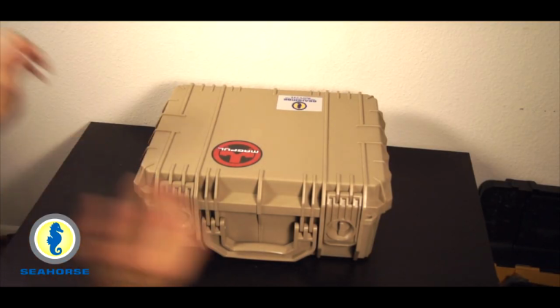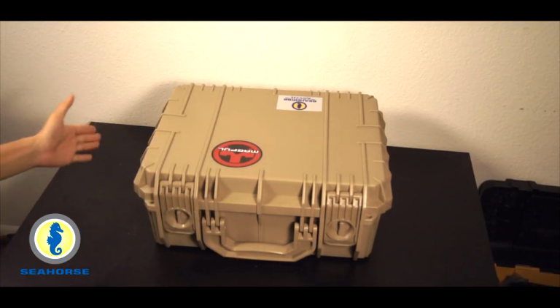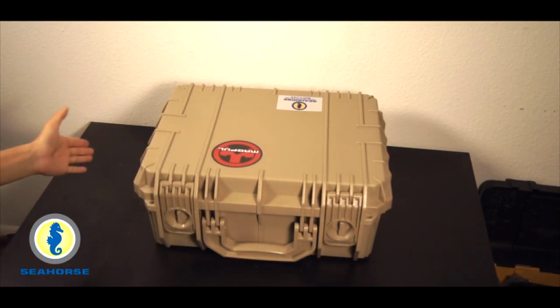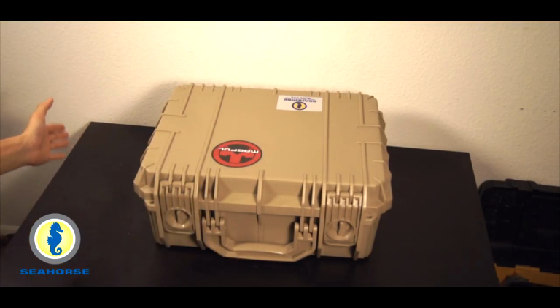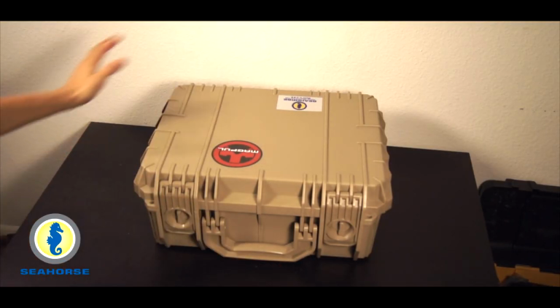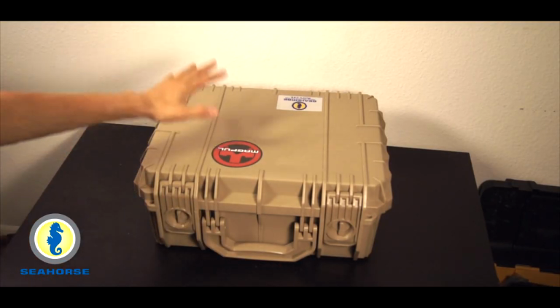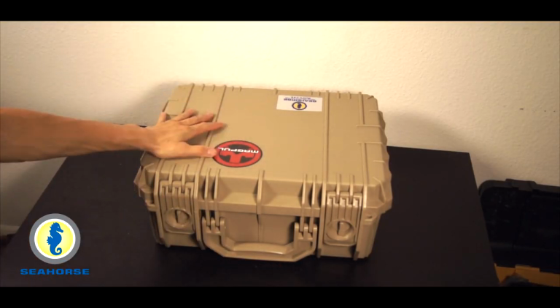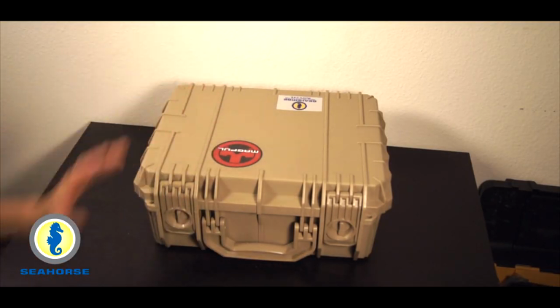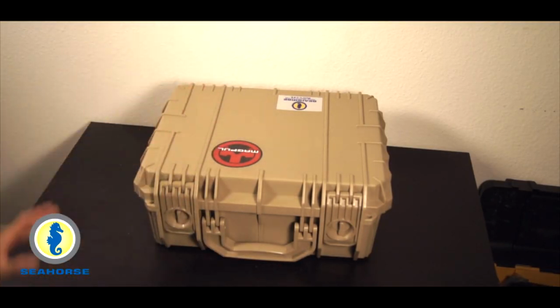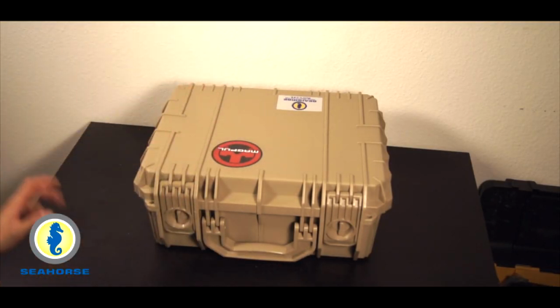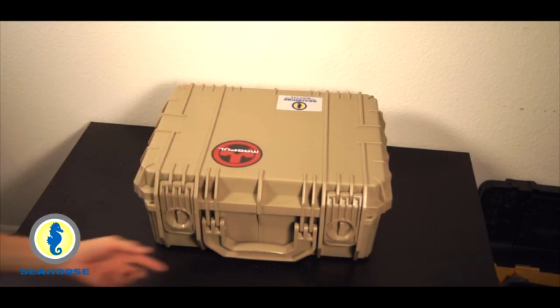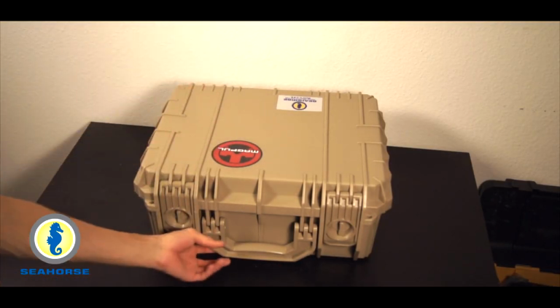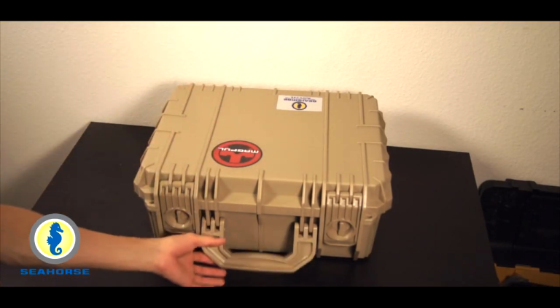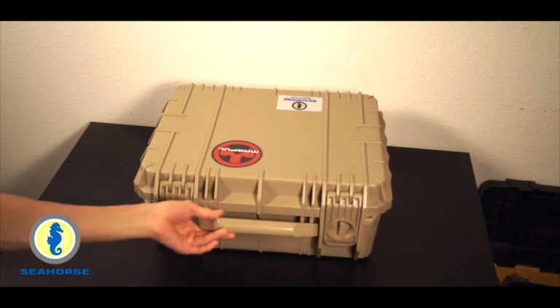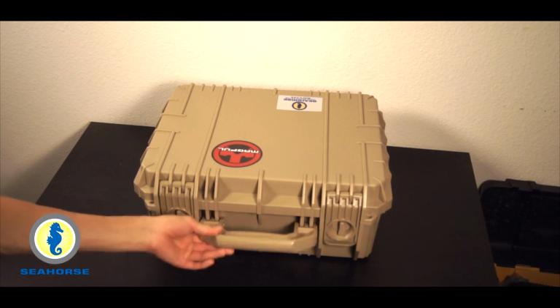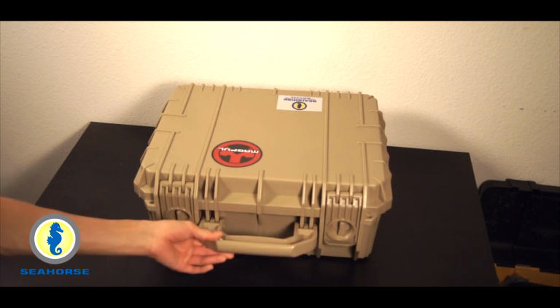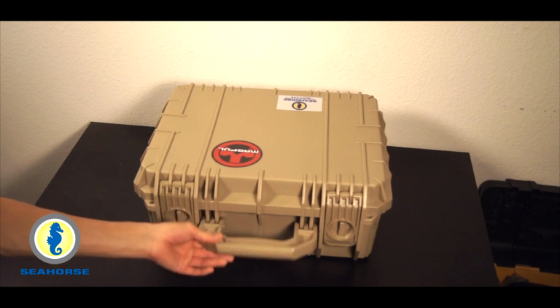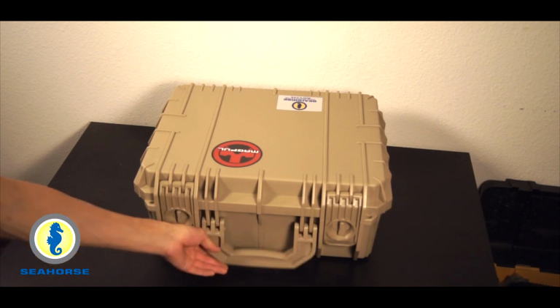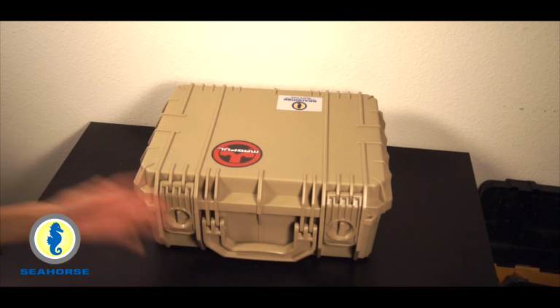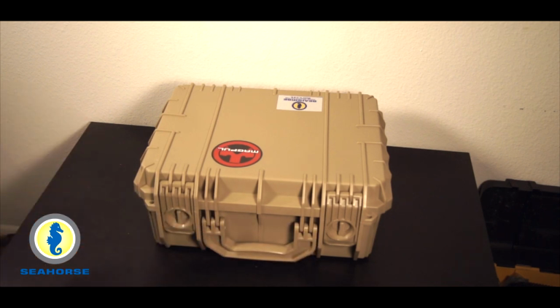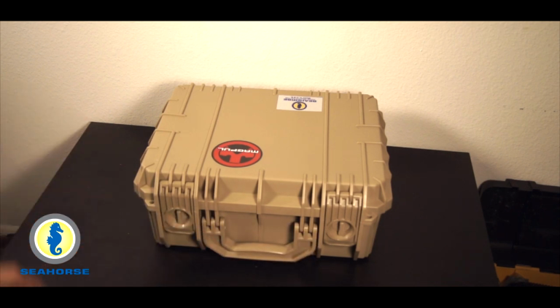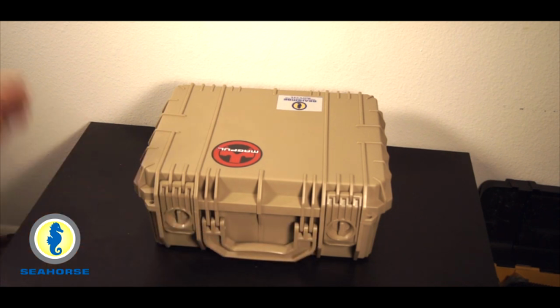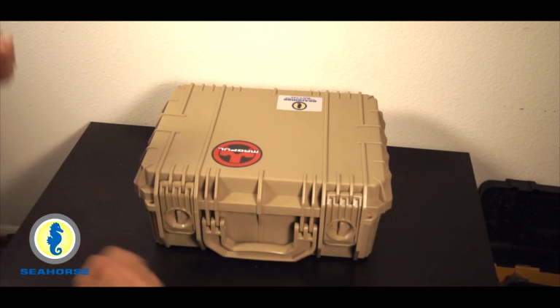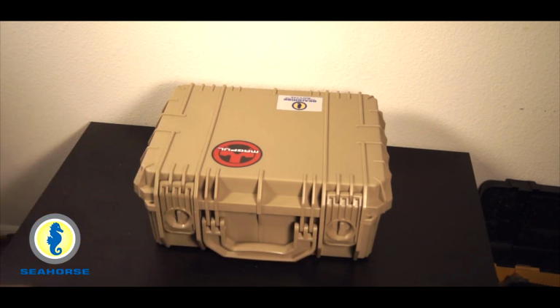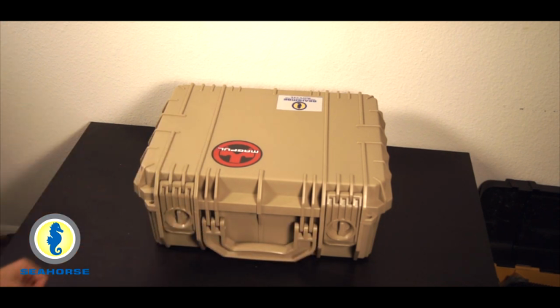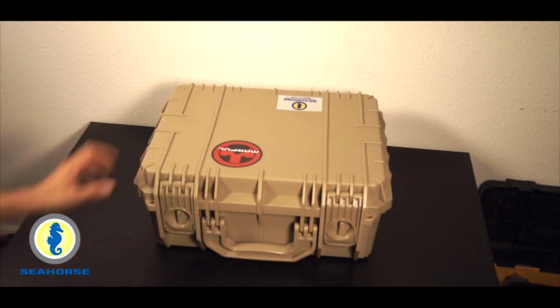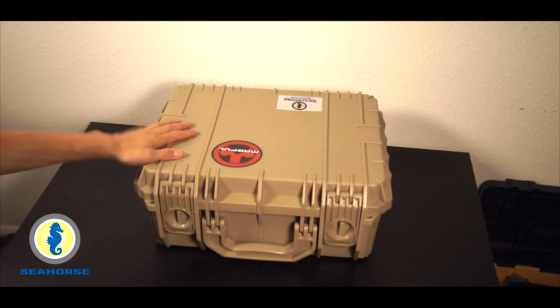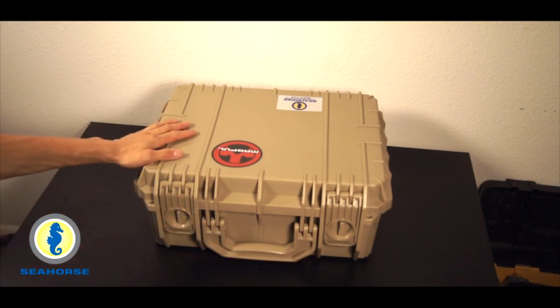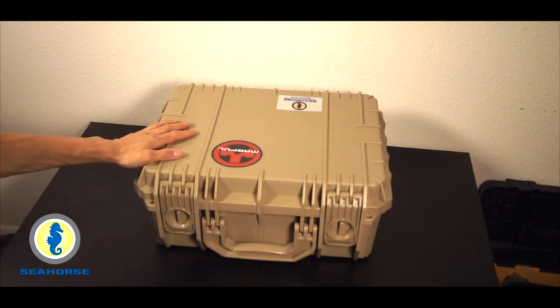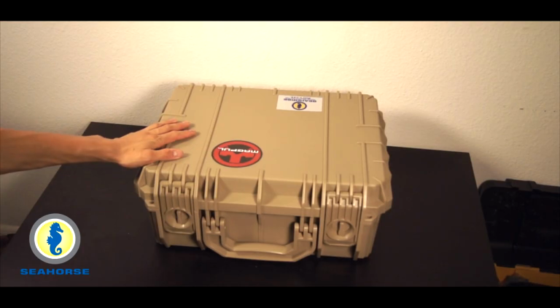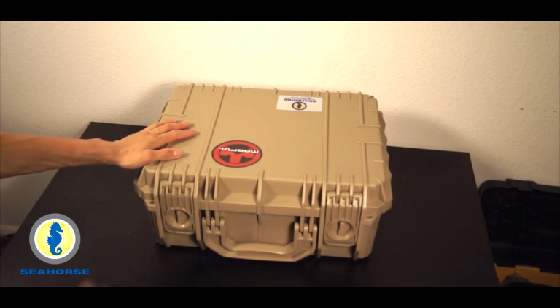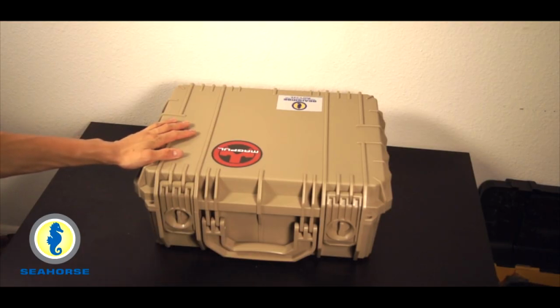Starting with the externals, this one is in tan — it's also available in black. You have the large carry handle here, very handy especially when you're moving in and out of vehicles and stuff like that.